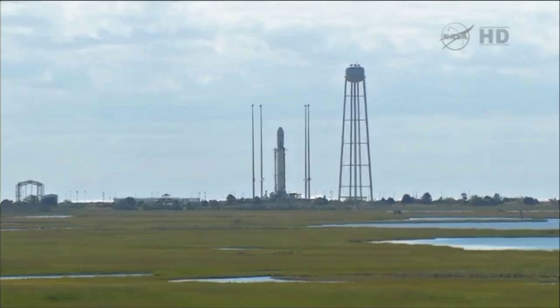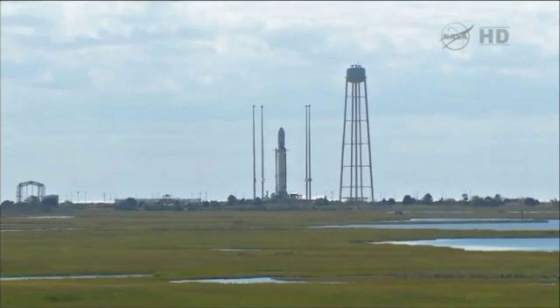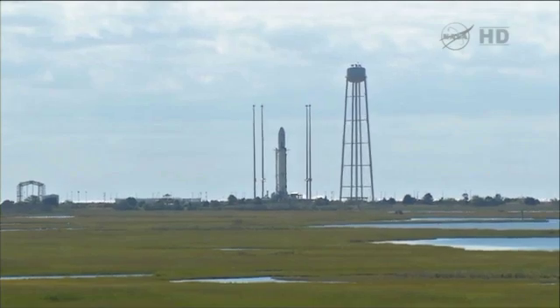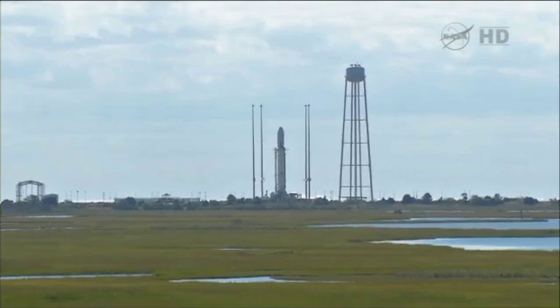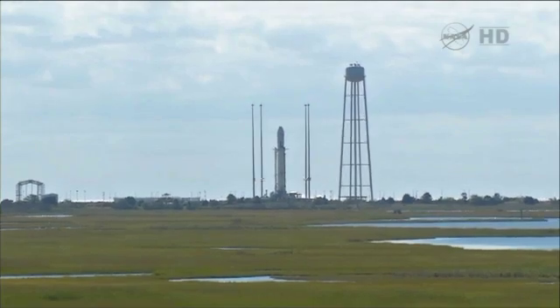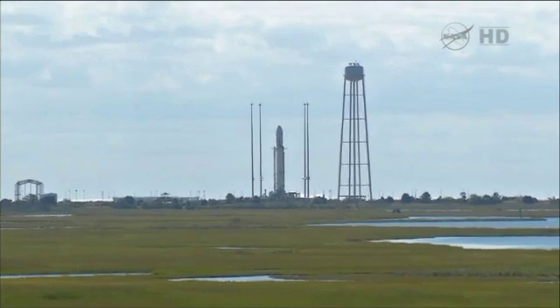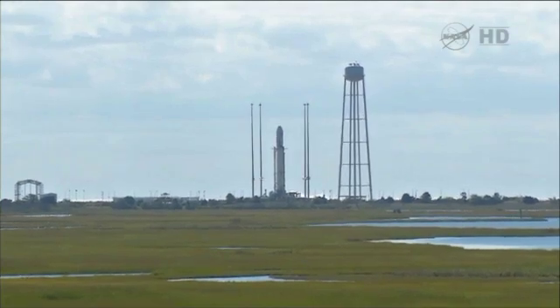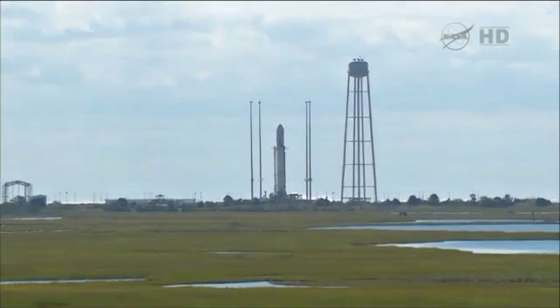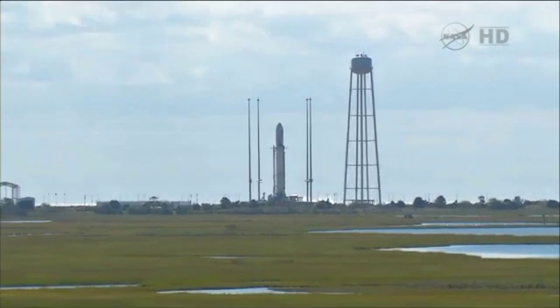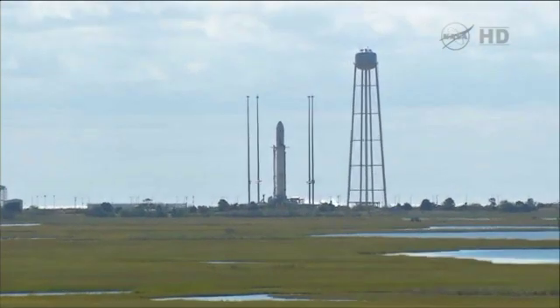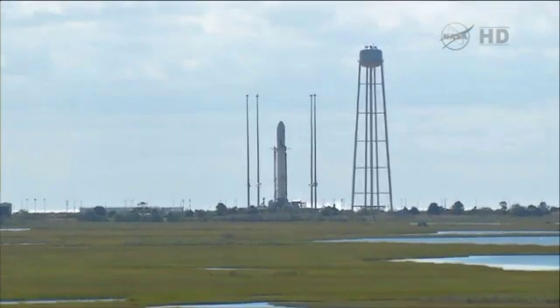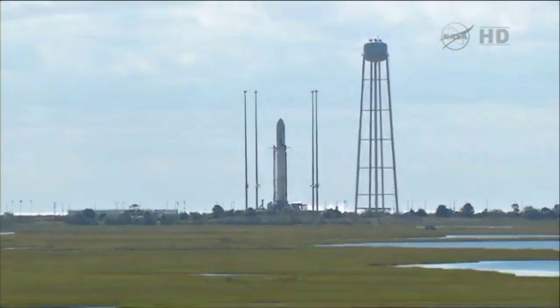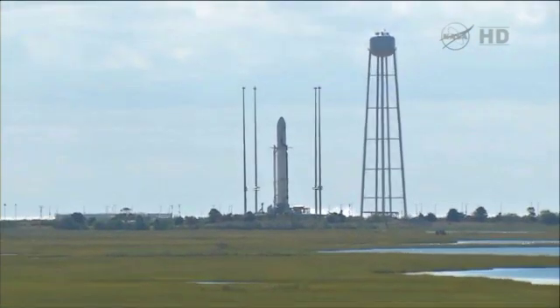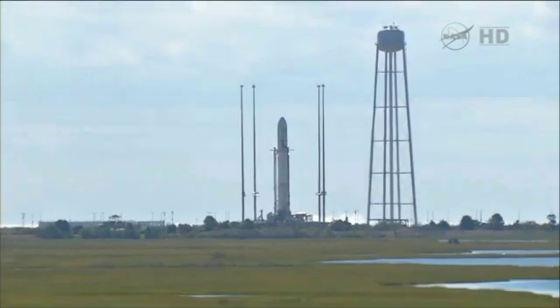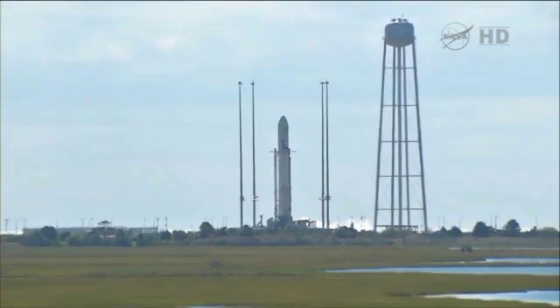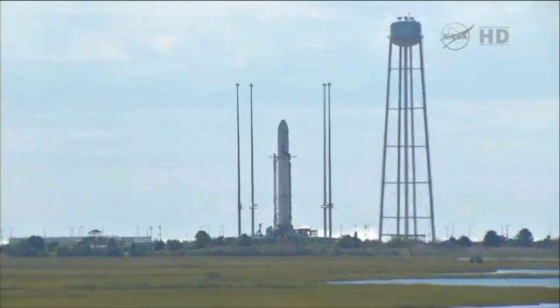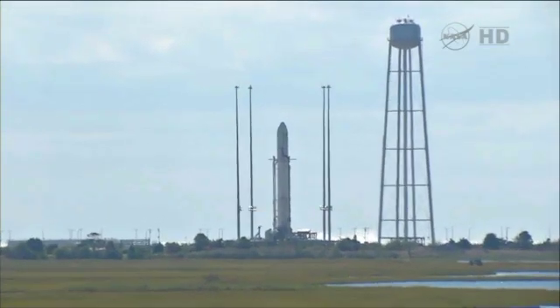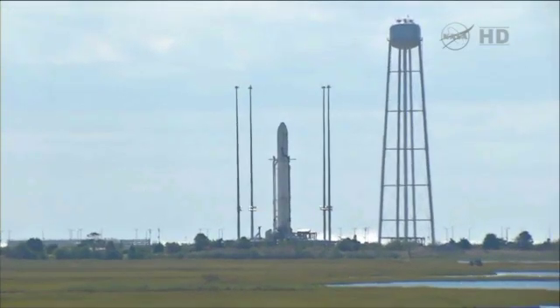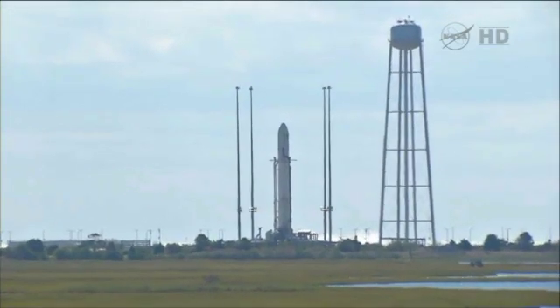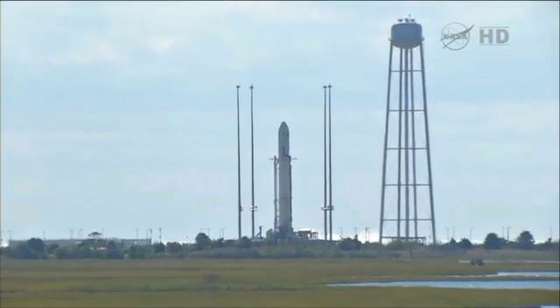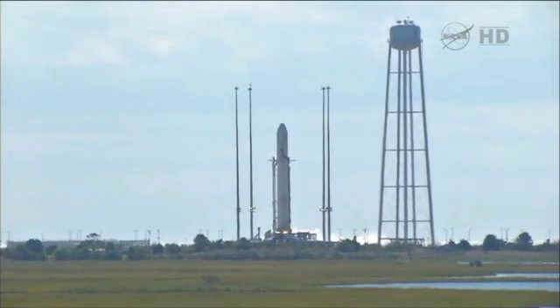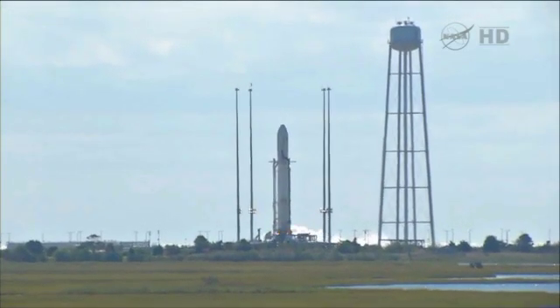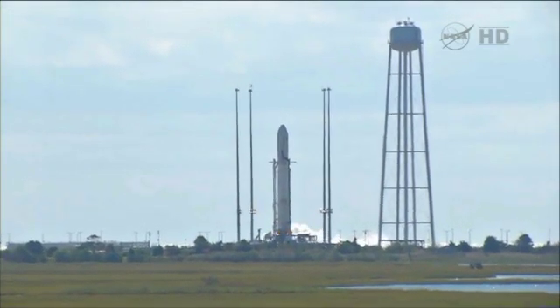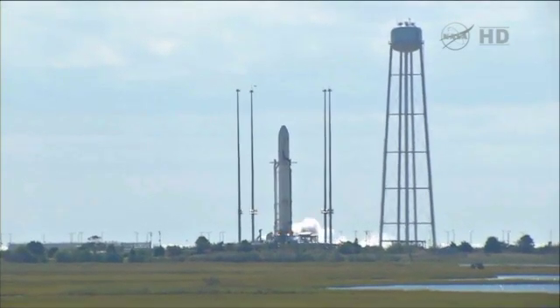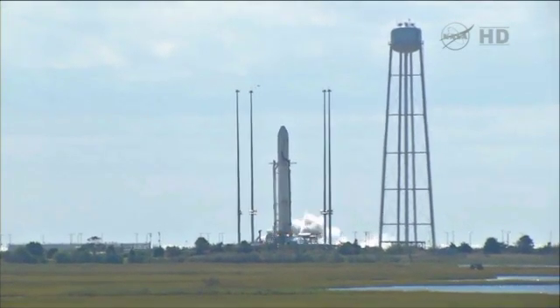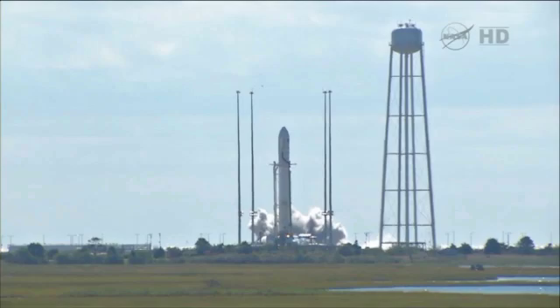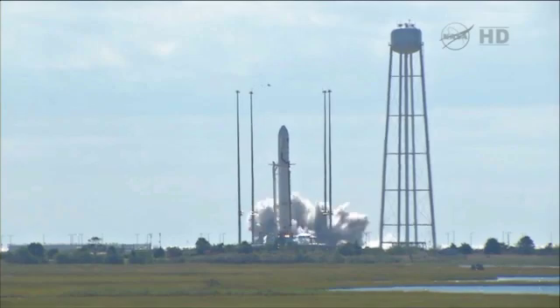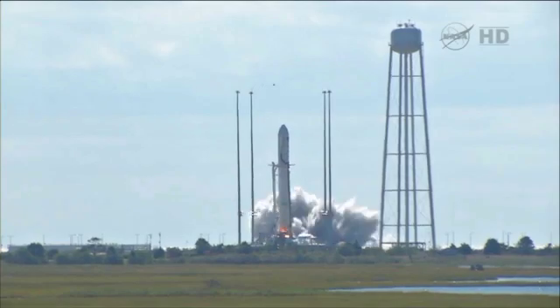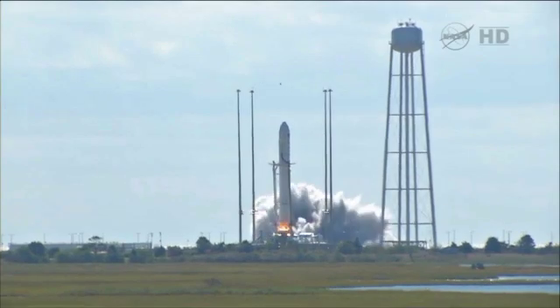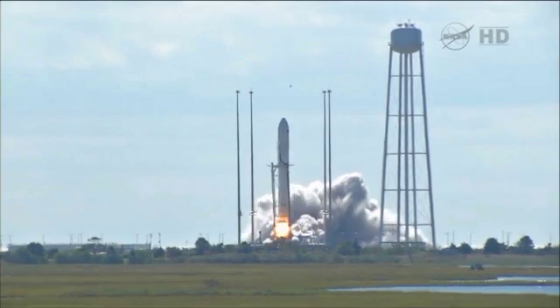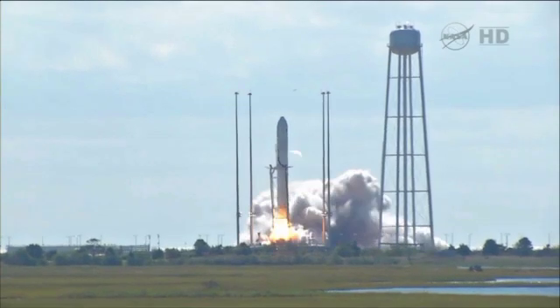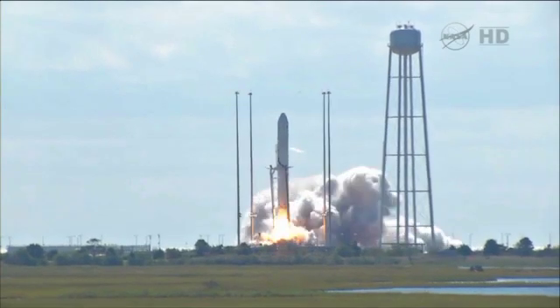Go Antares, go Cygnus. Four, four, three, two, one — come on. We have ignition. We have liftoff.